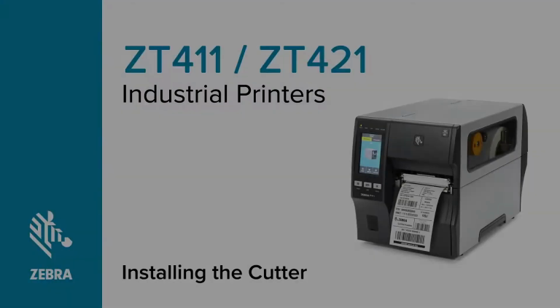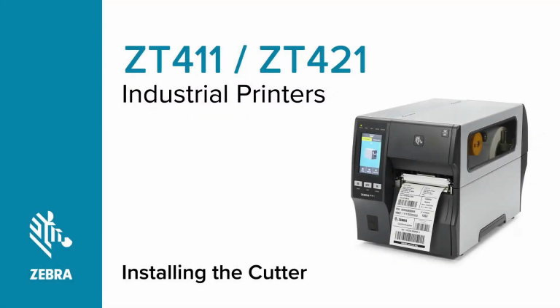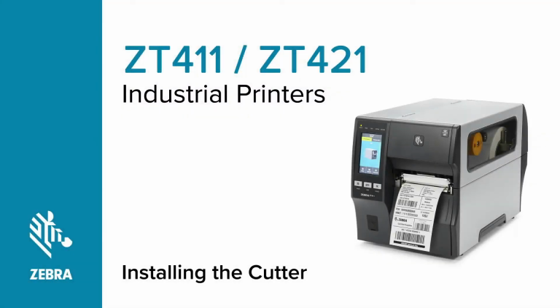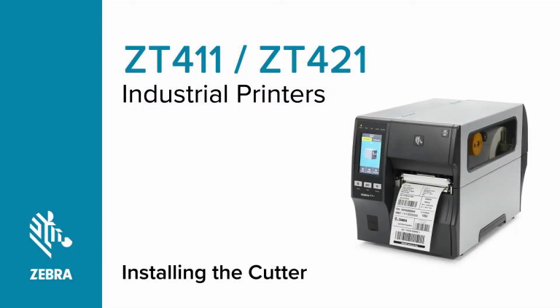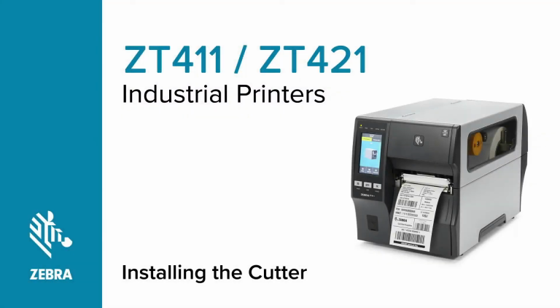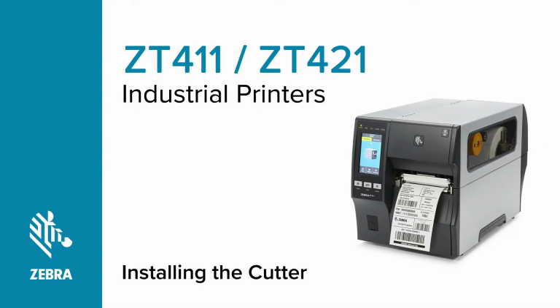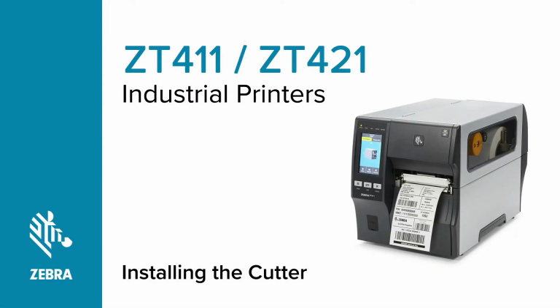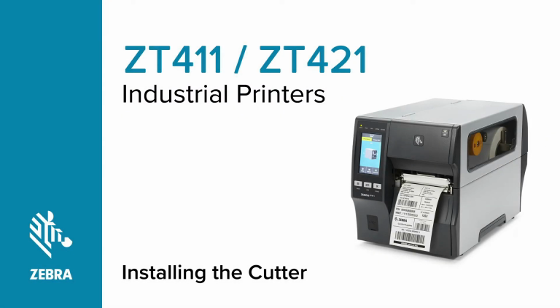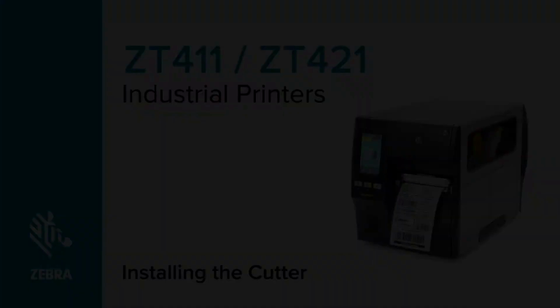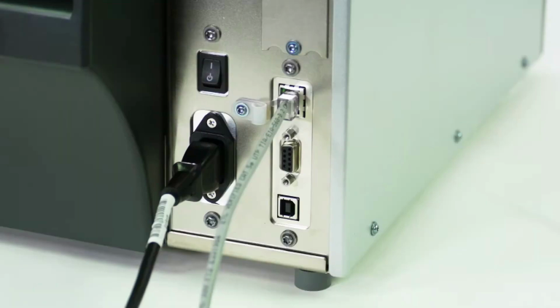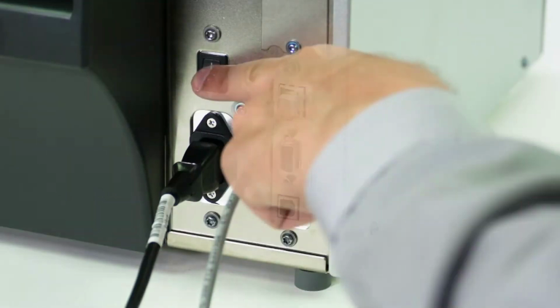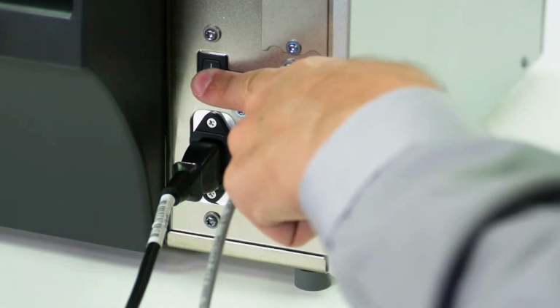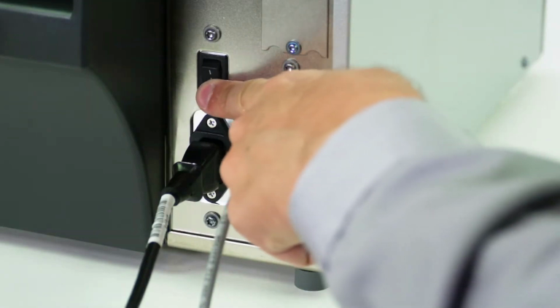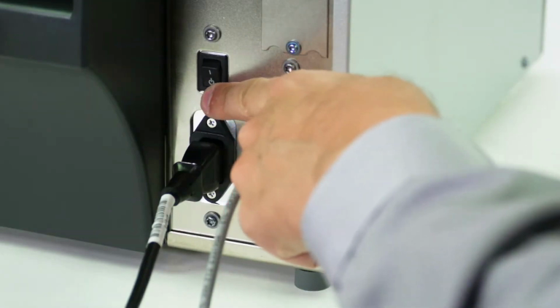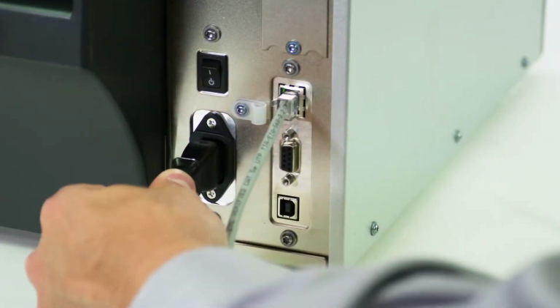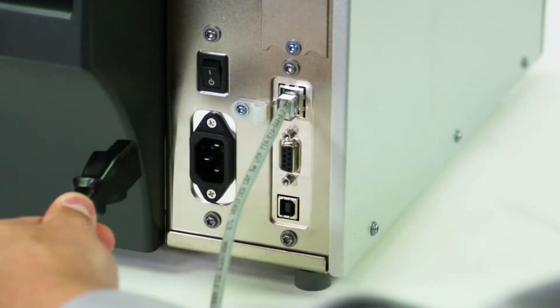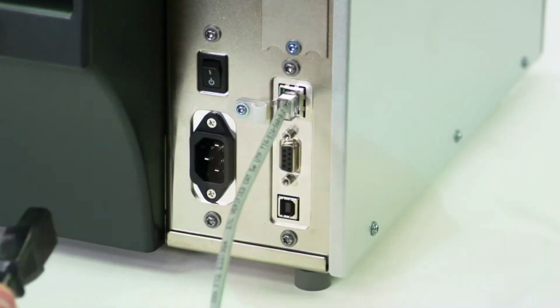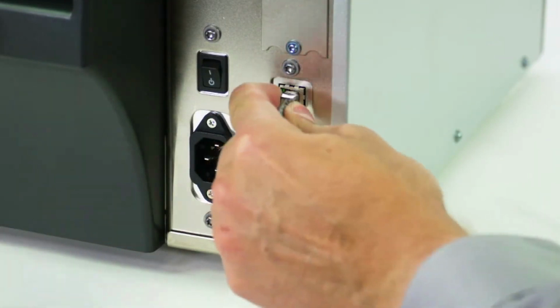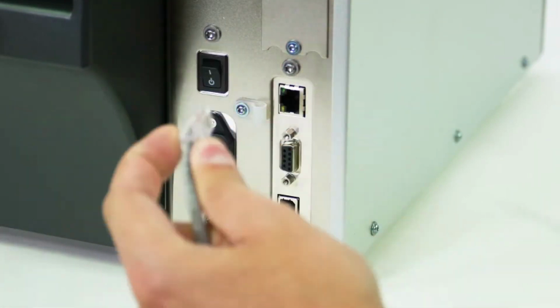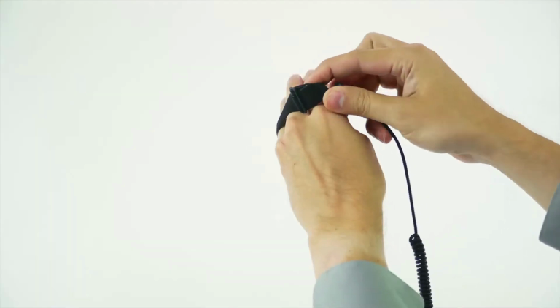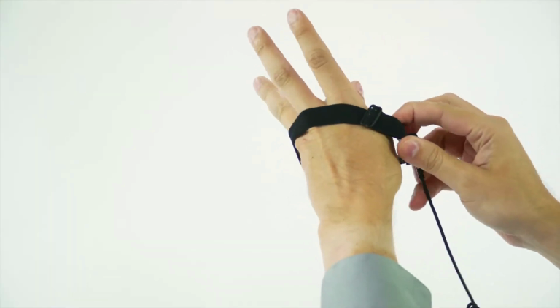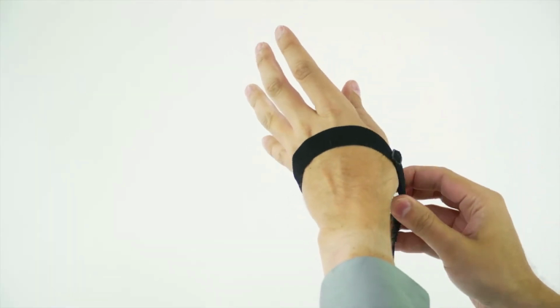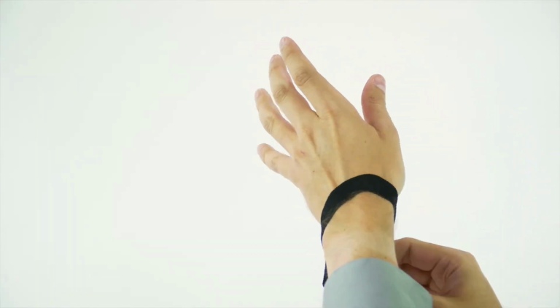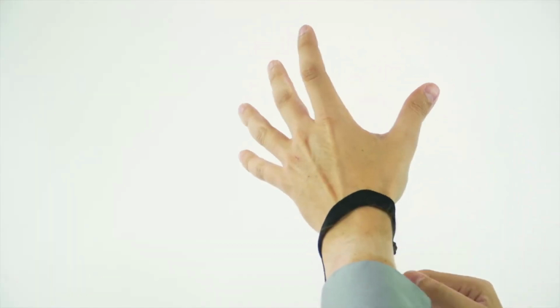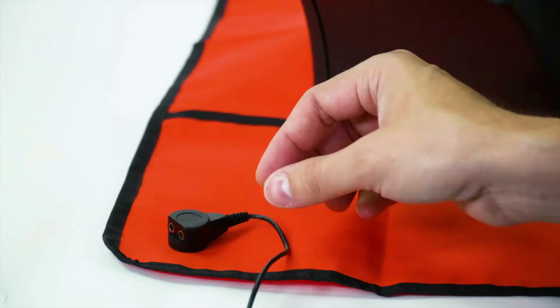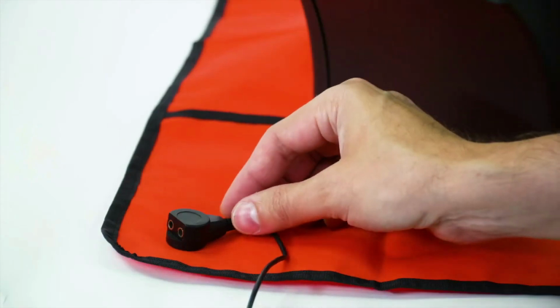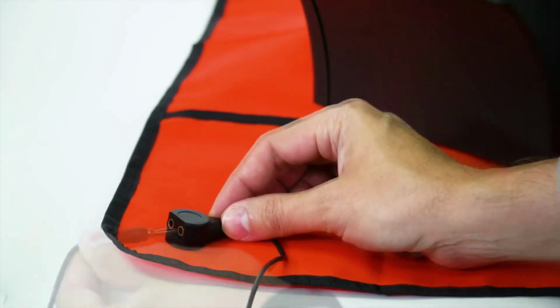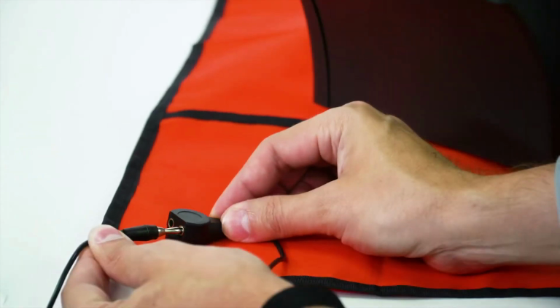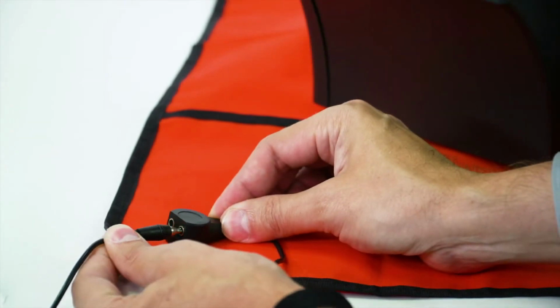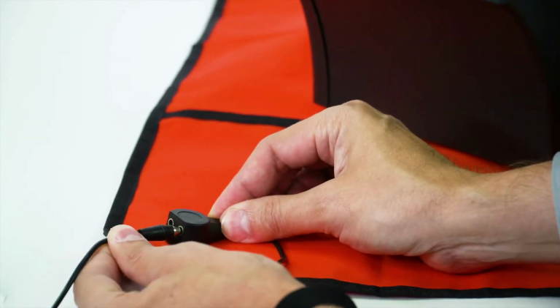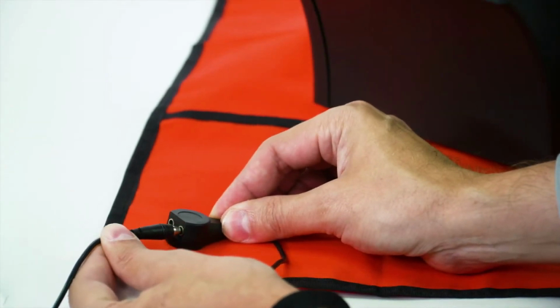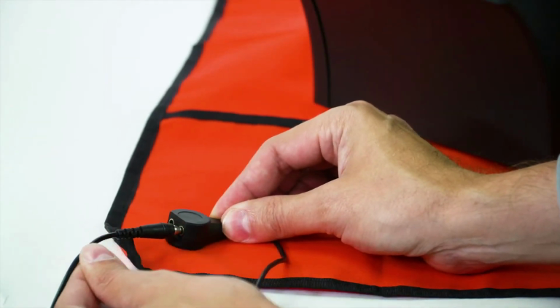Installing the cutter on a ZT411 series printer. Turn off the printer and disconnect the power cord and data cables. Connect yourself to an anti-static device and place the printer on a grounded anti-static mat.